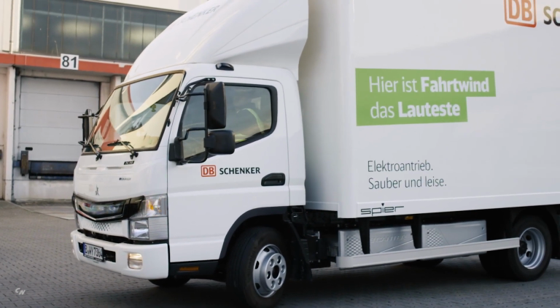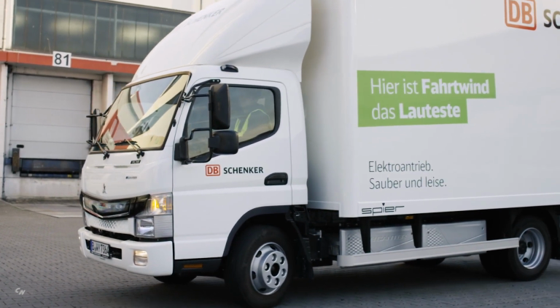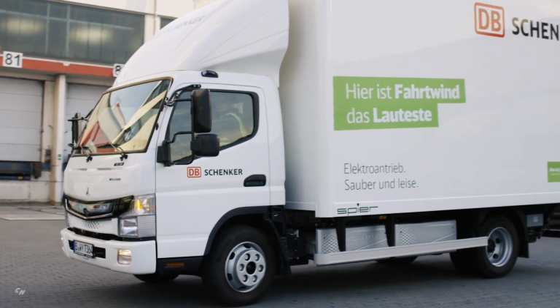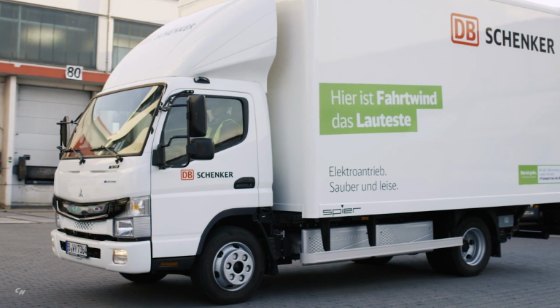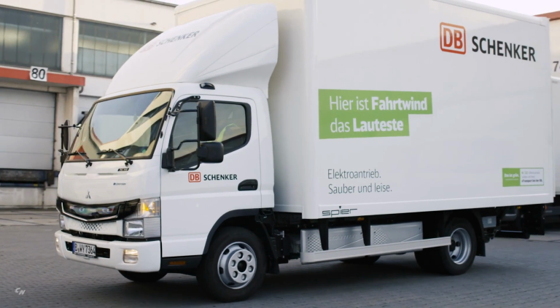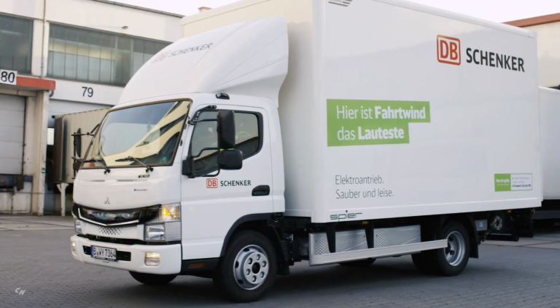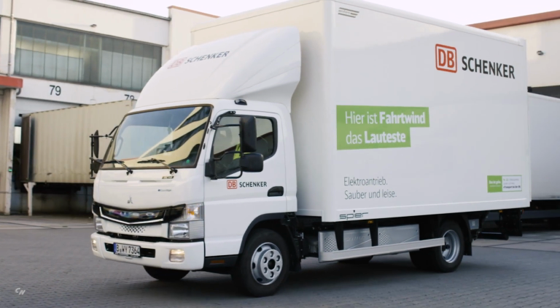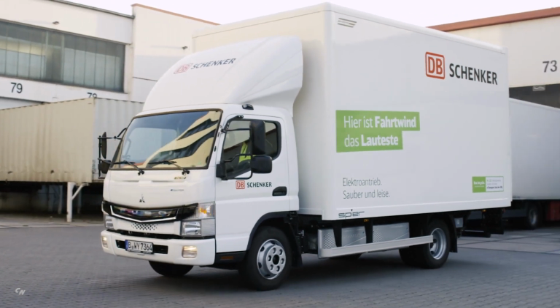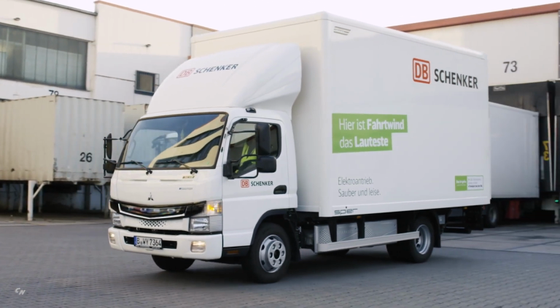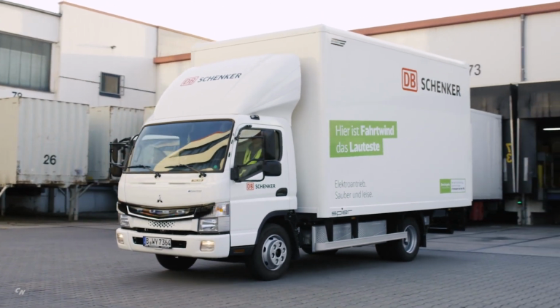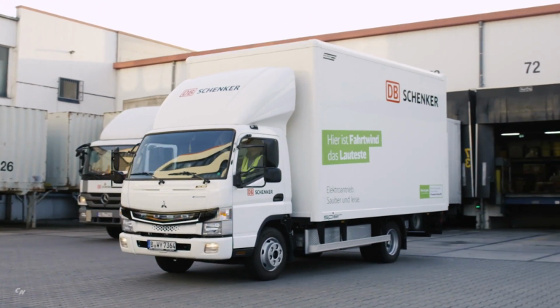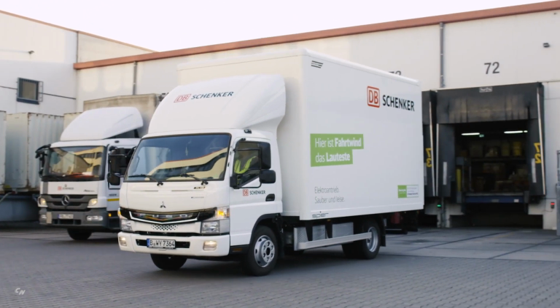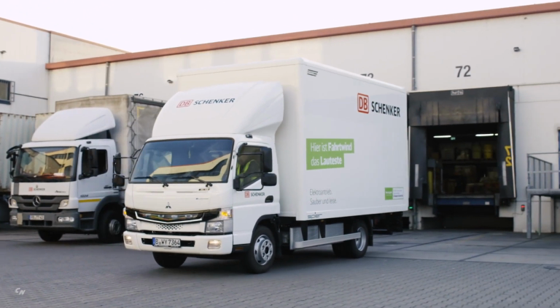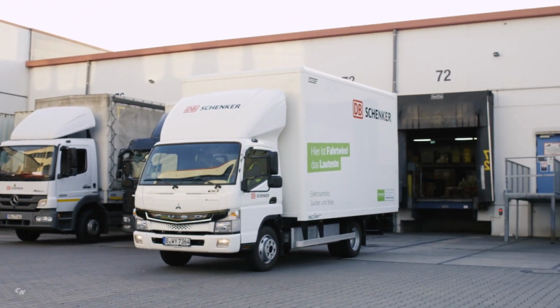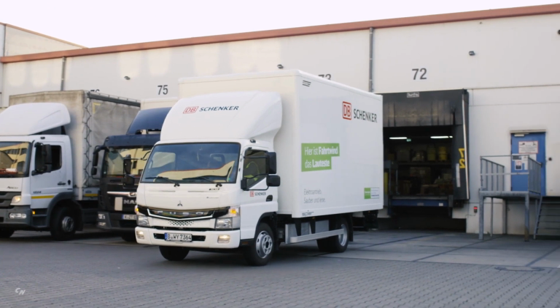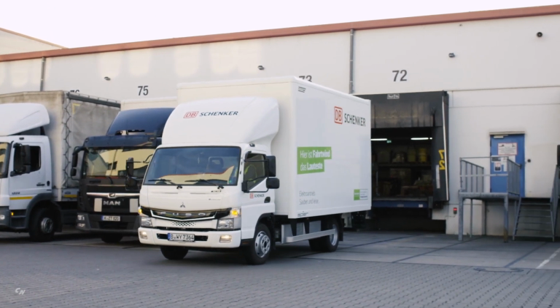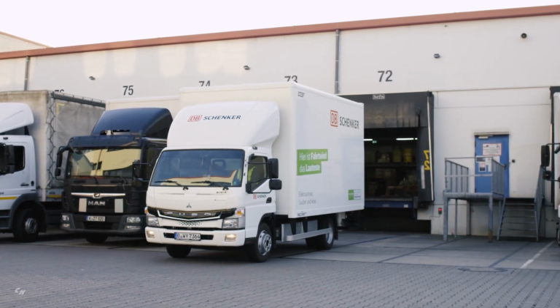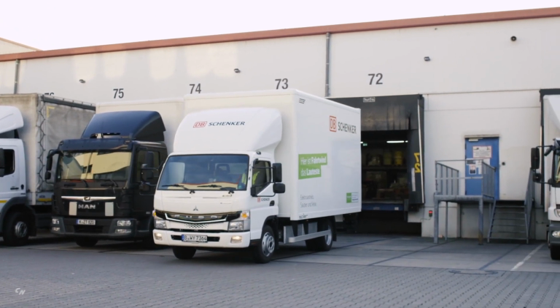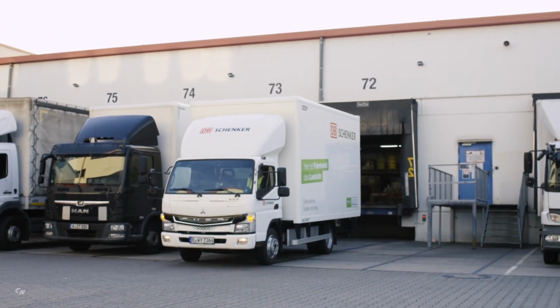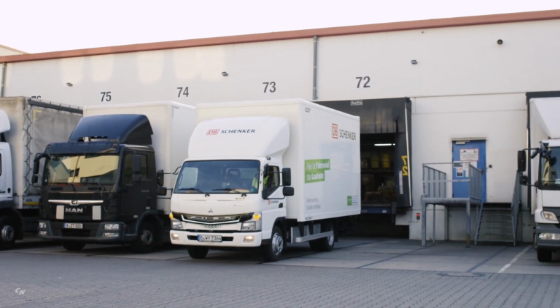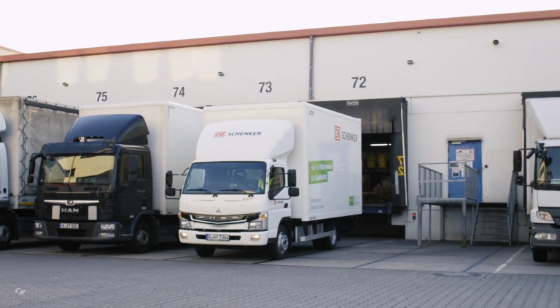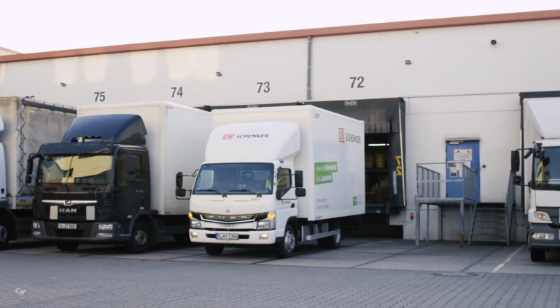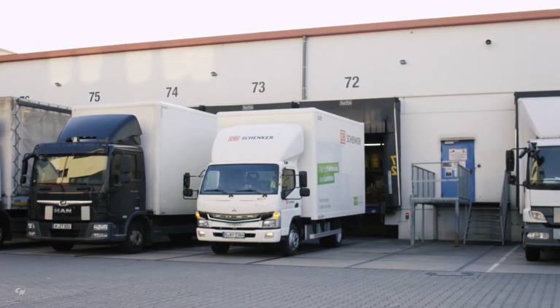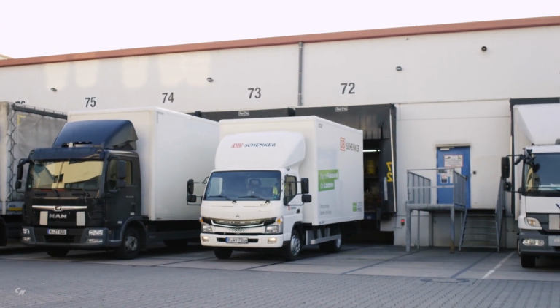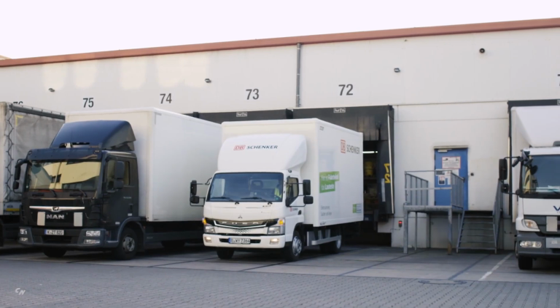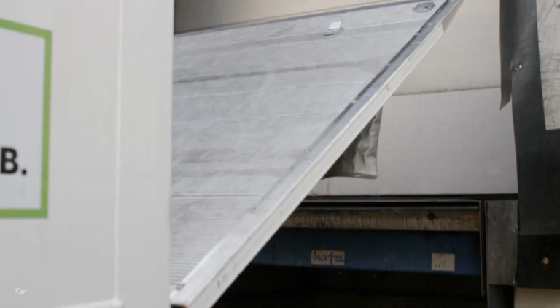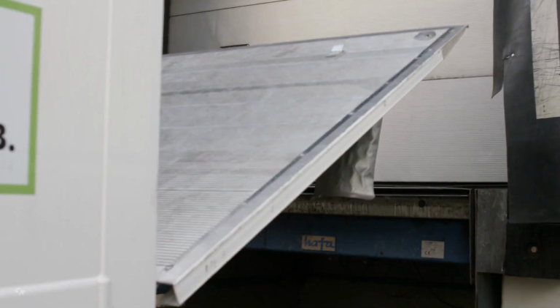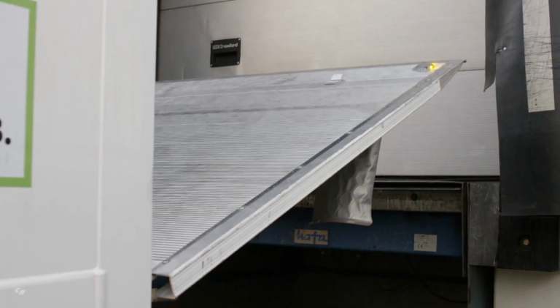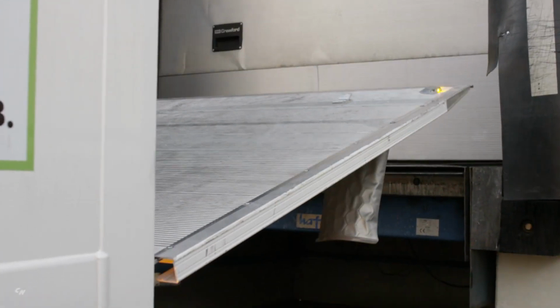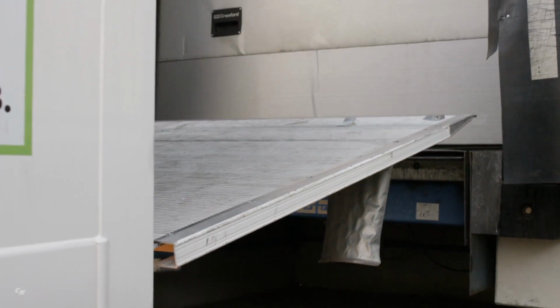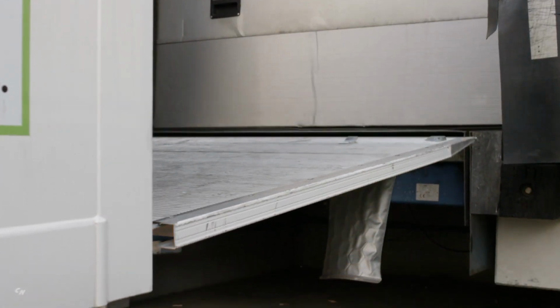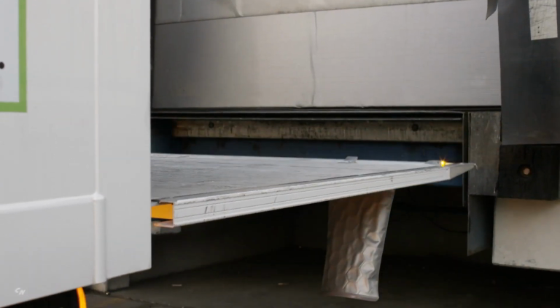Currently Daimler engineers are collecting data and feedback on the daily operation of the vehicle, route profiles and charging characteristics, together with customers. This information then flows into the ongoing development of the next generation of the Fuso E-Cantor.